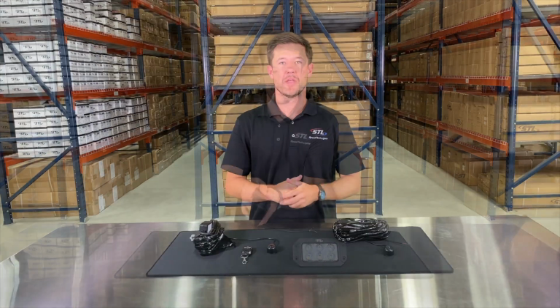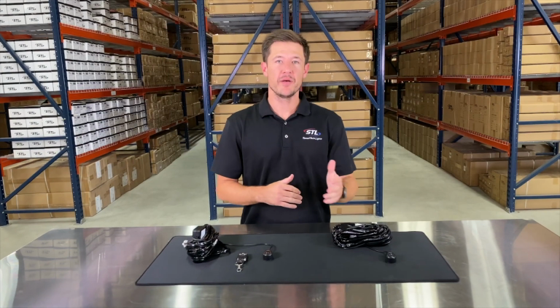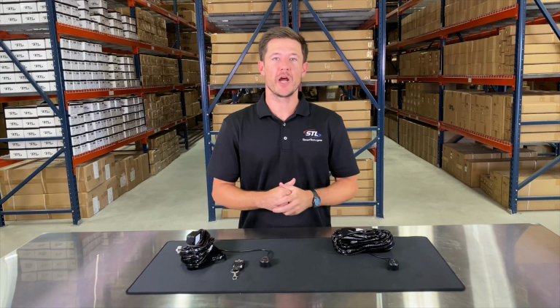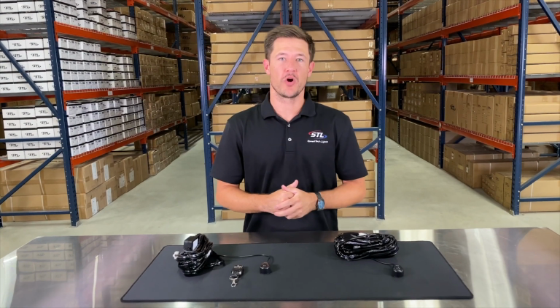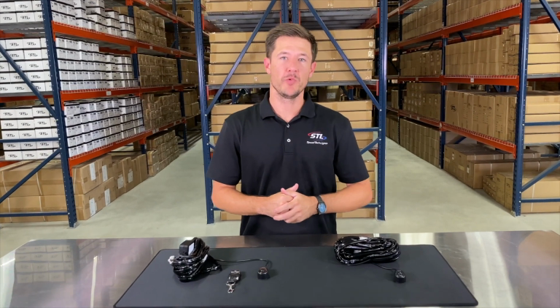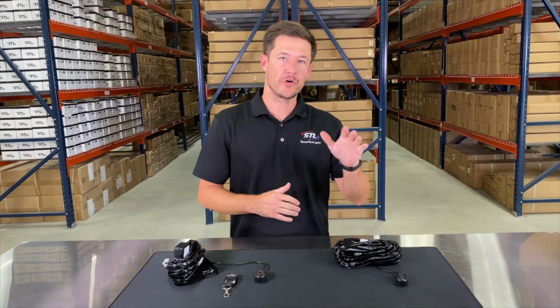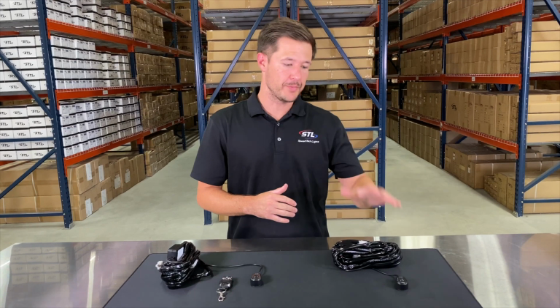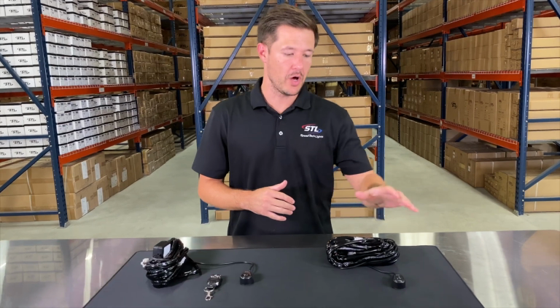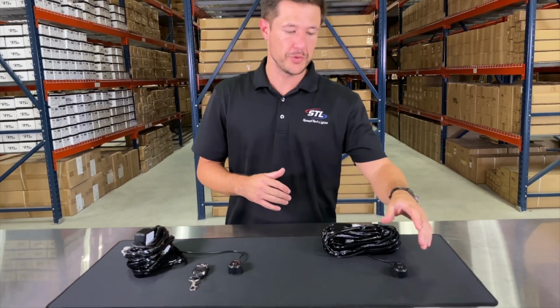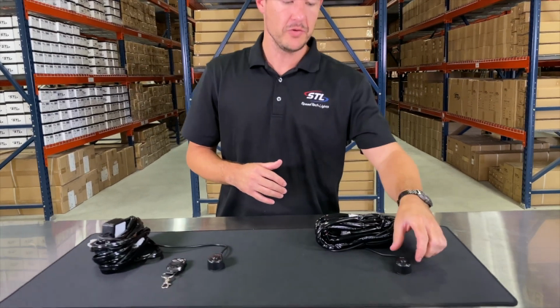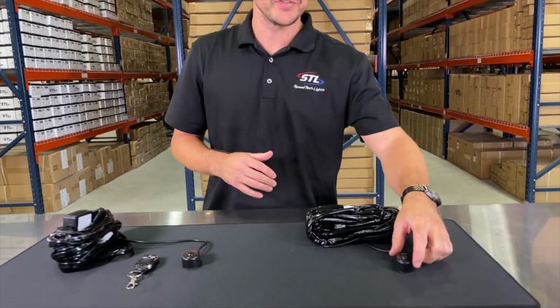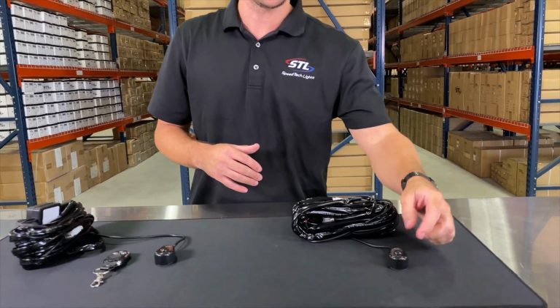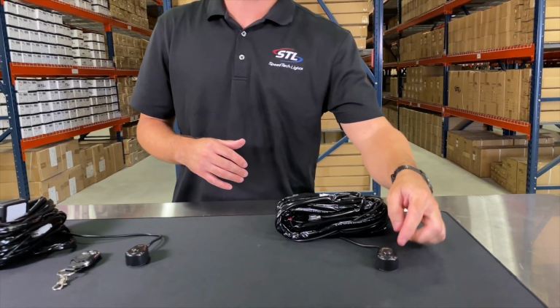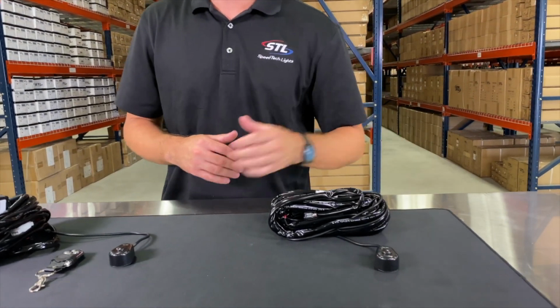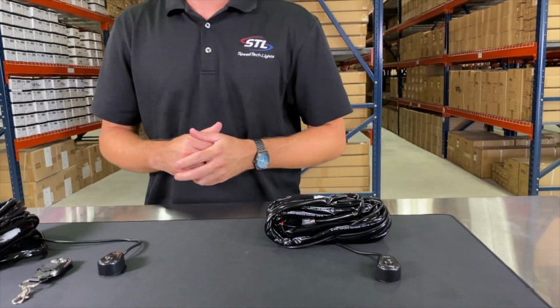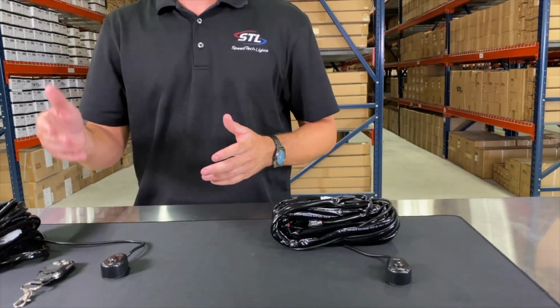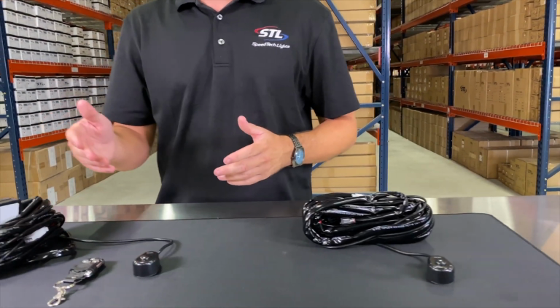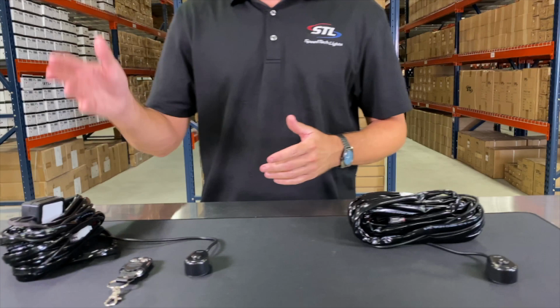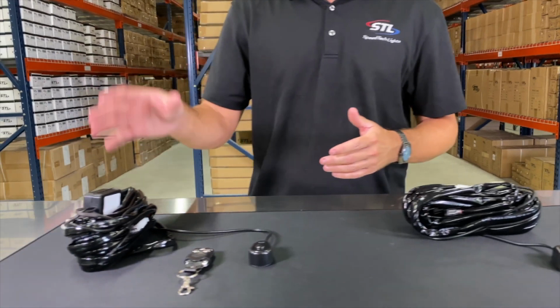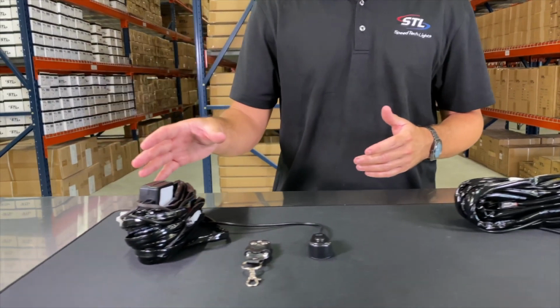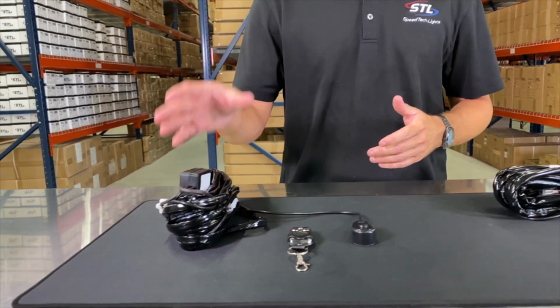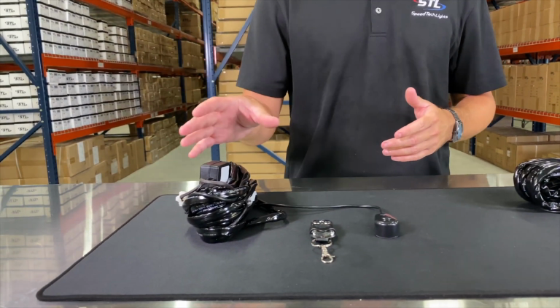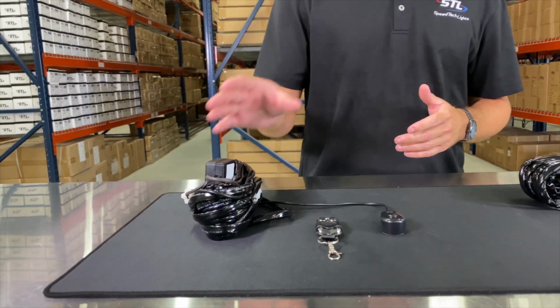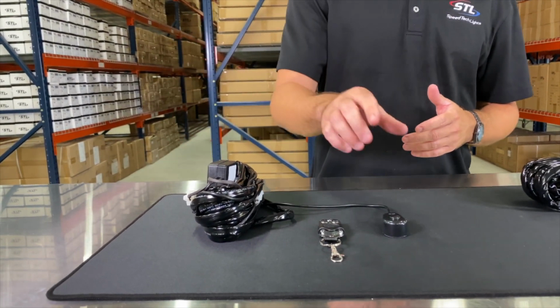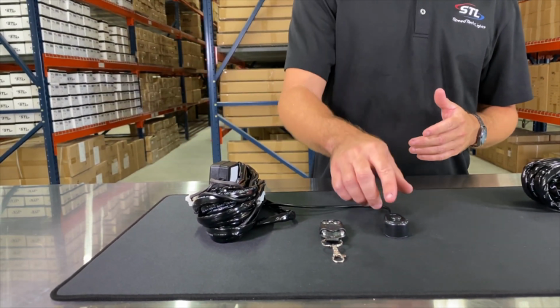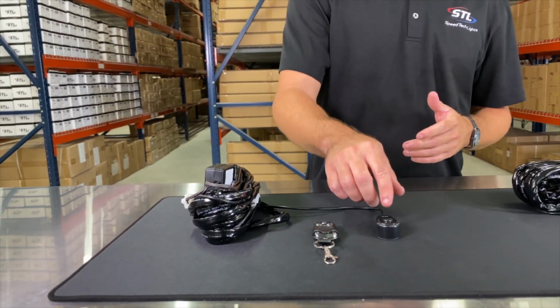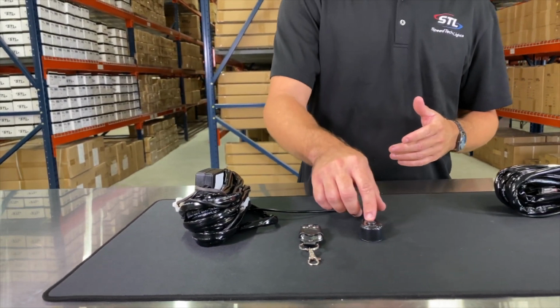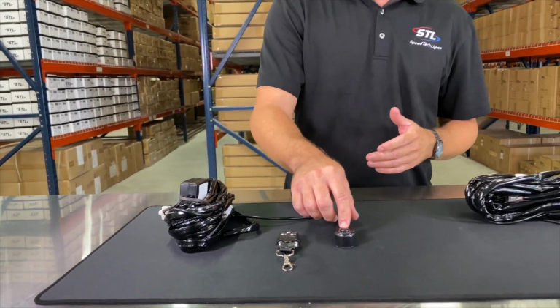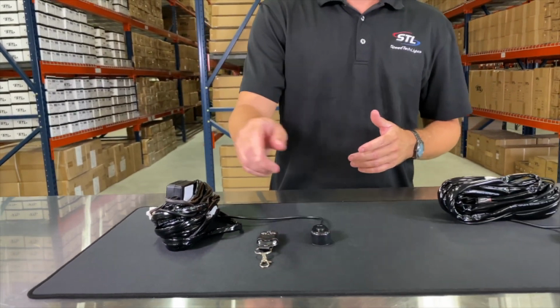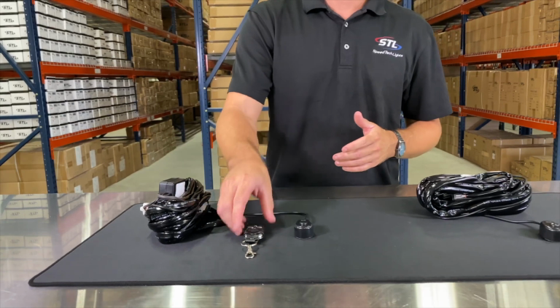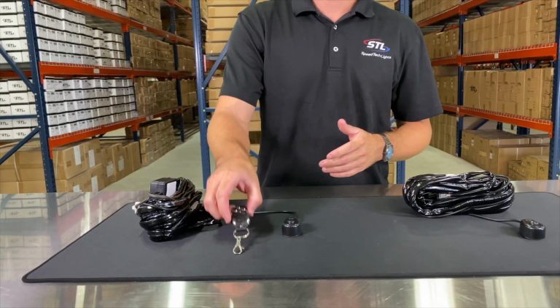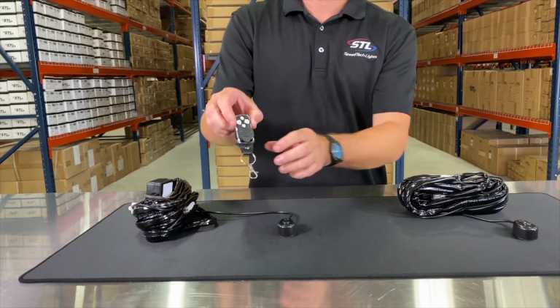When it comes to wiring your carbine, we offer our optional on-off switch here, which is a standard on-off toggle switch. Or we offer our wireless relay, and with our wireless relay you'll also get your on-off switch and then you'll get your wireless remote.